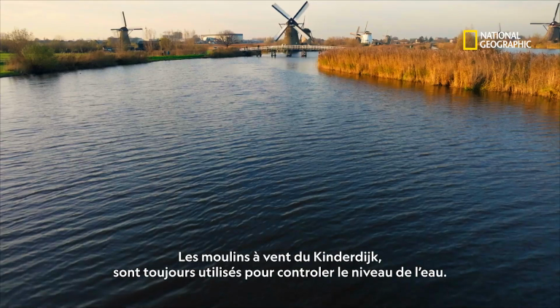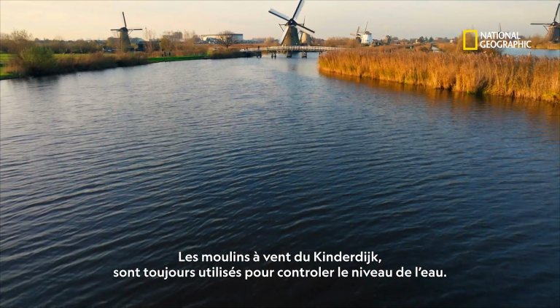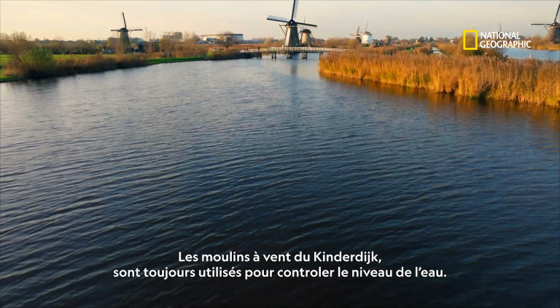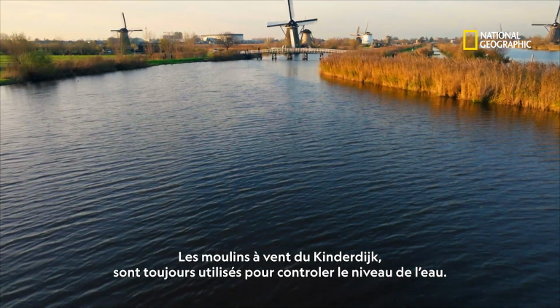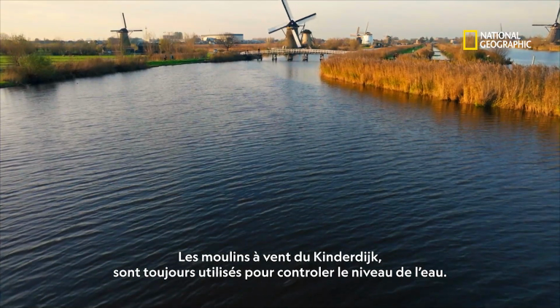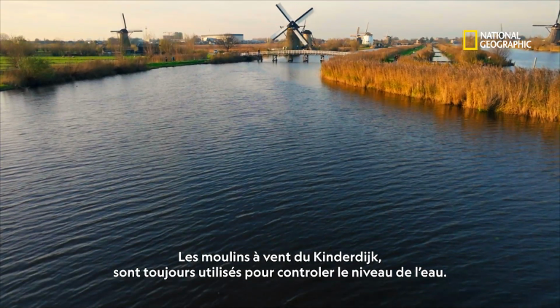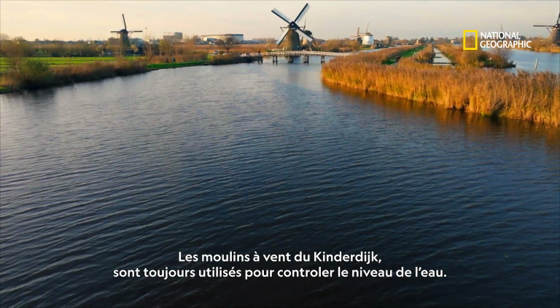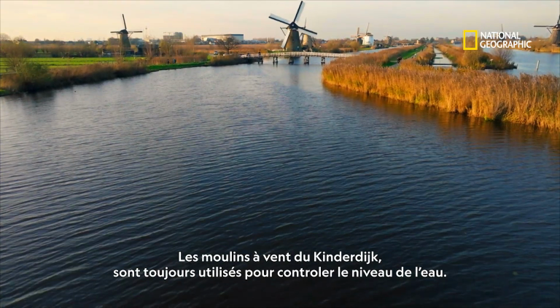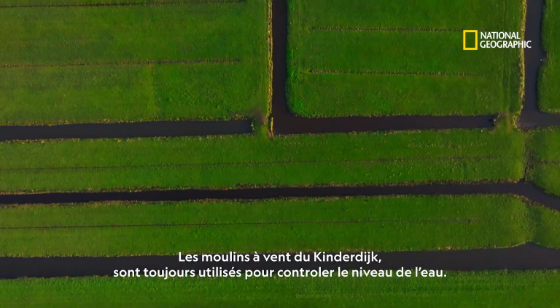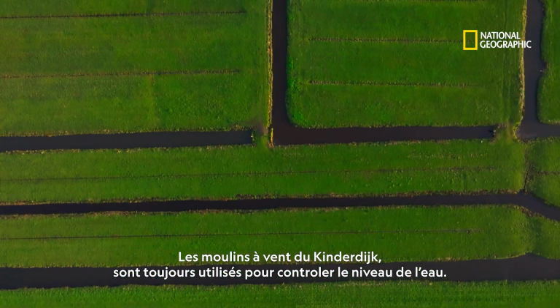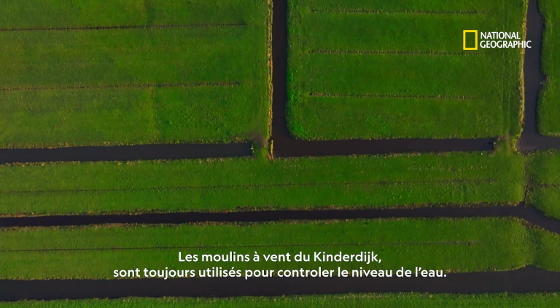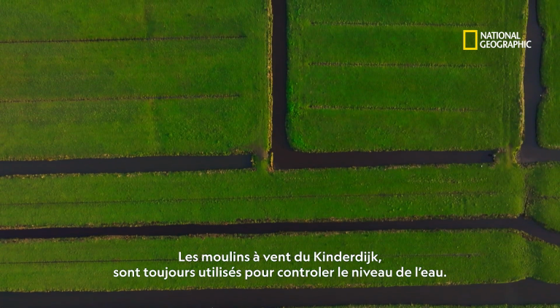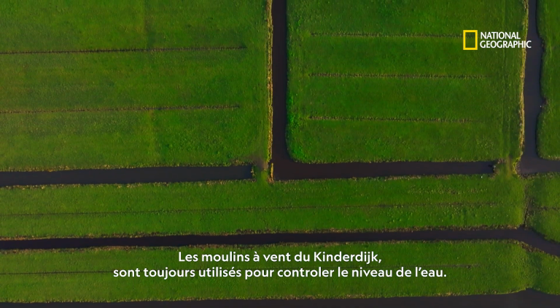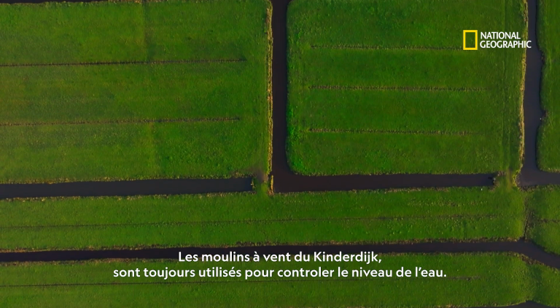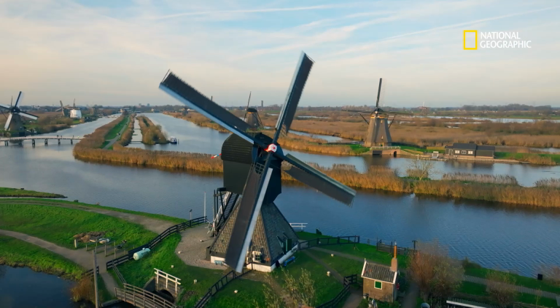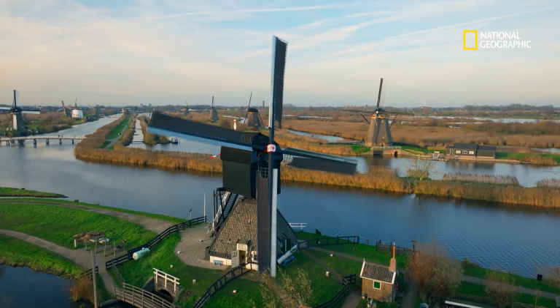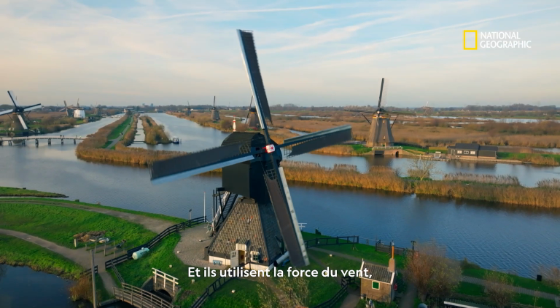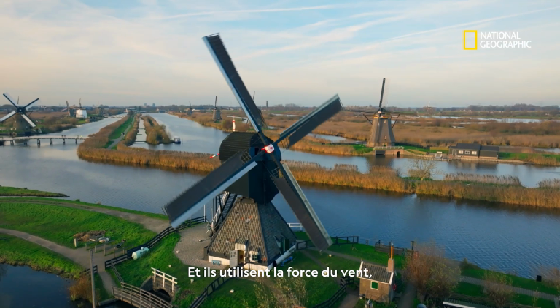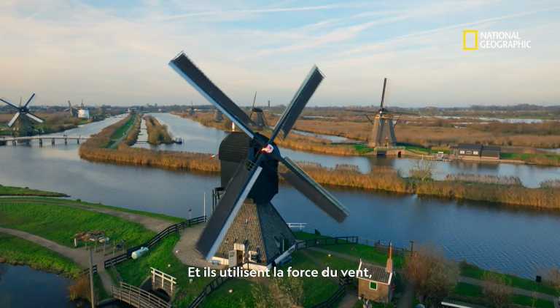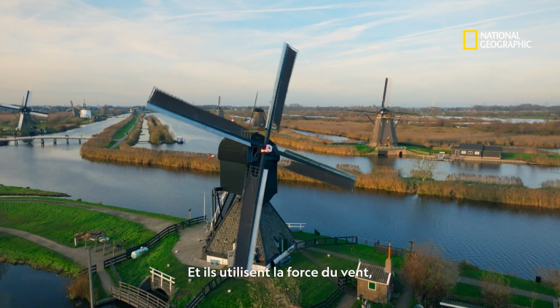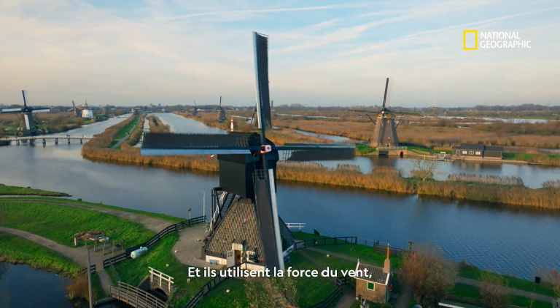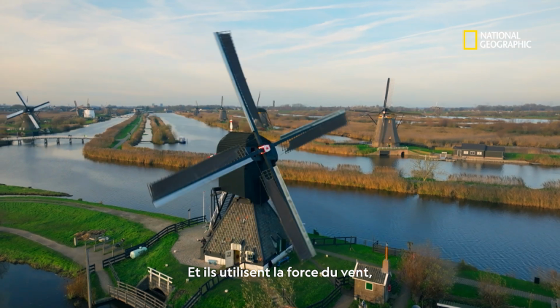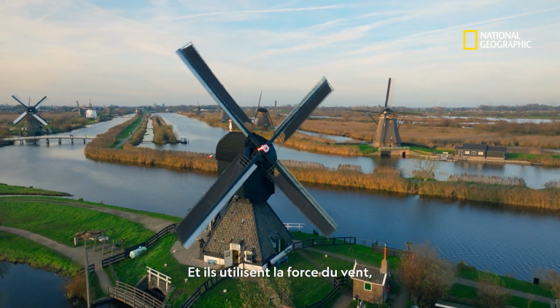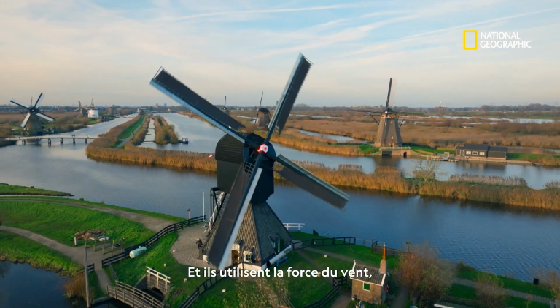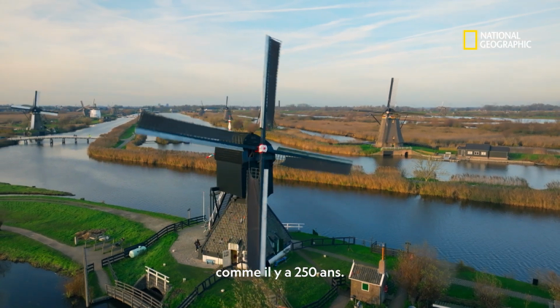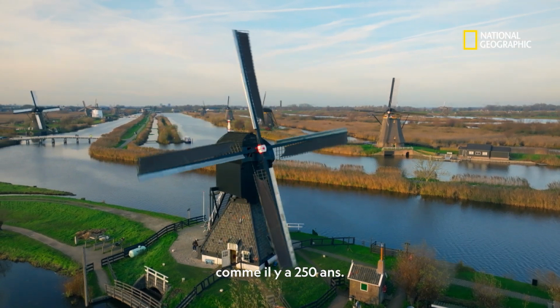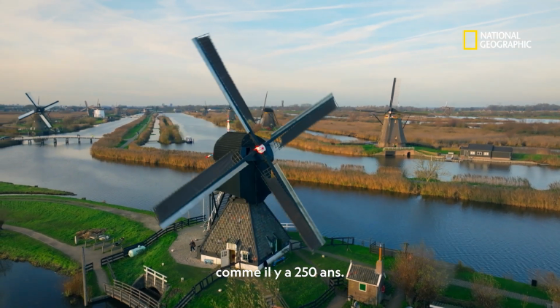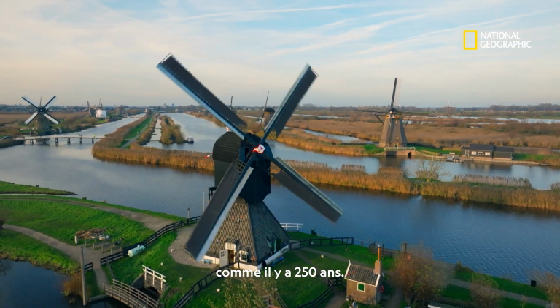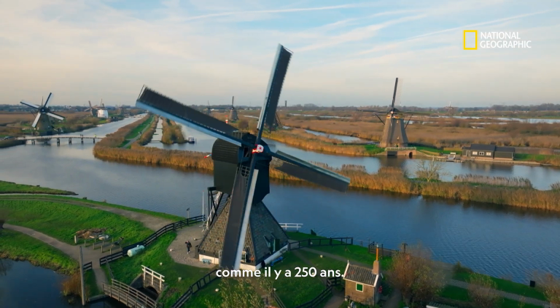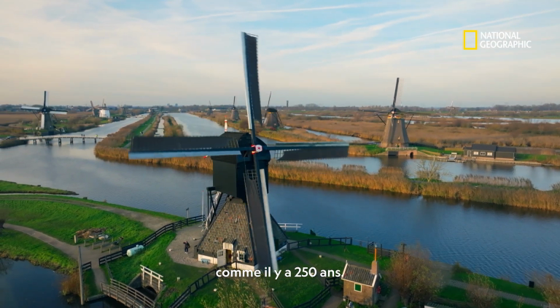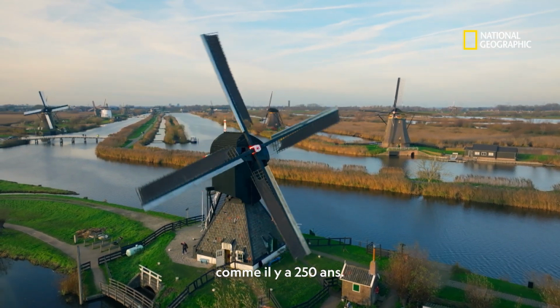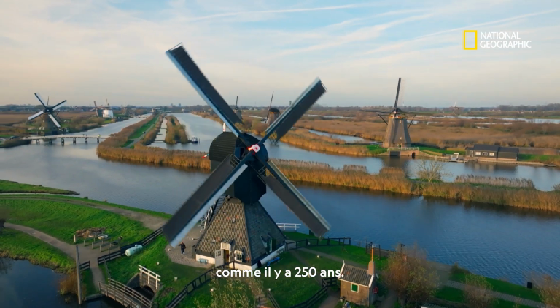Remarkably, the Kinderdijk windmills are still used to control flood water. And they work with the power of wind alone, just as they did over 250 years ago.